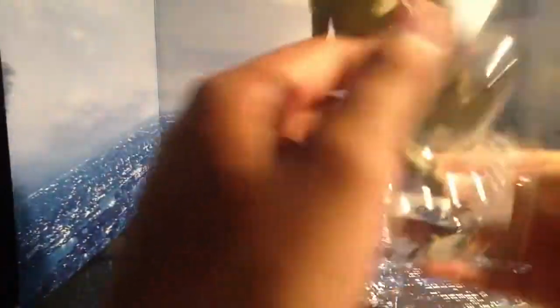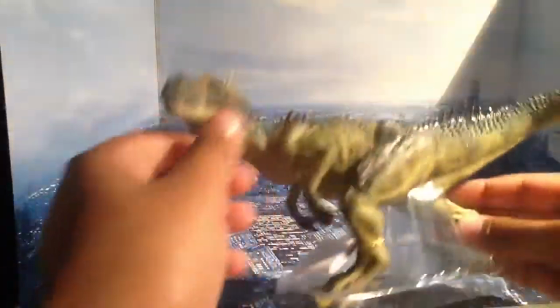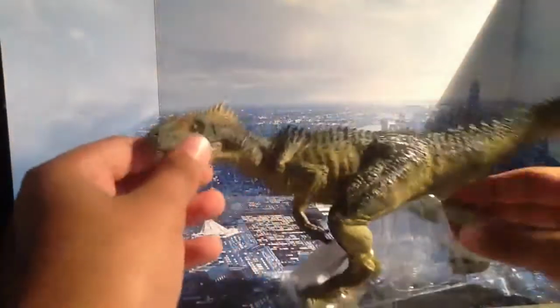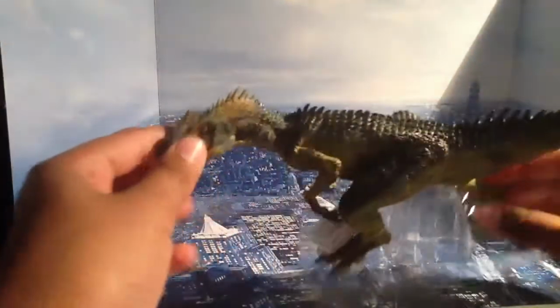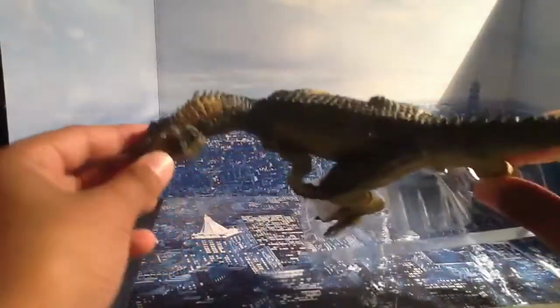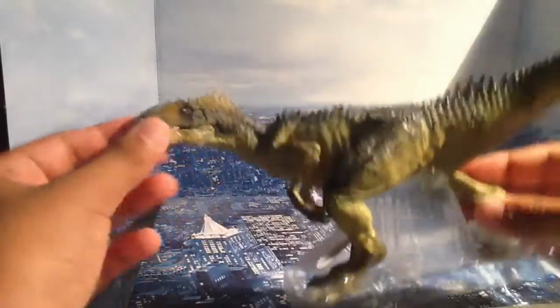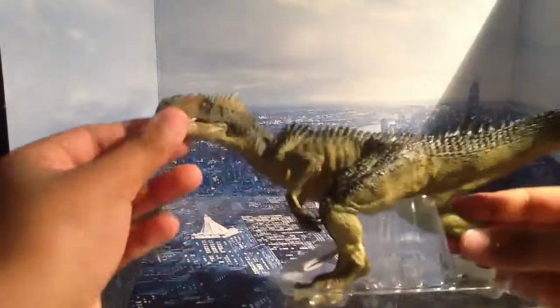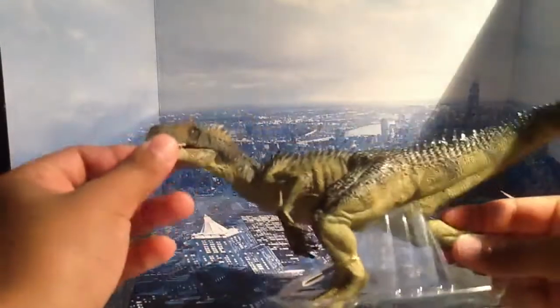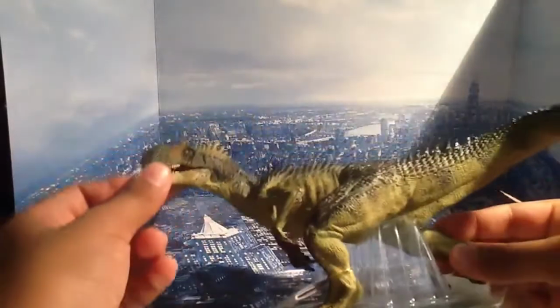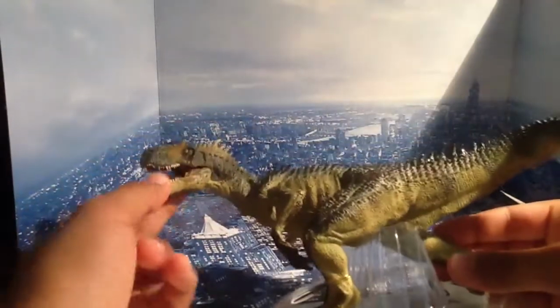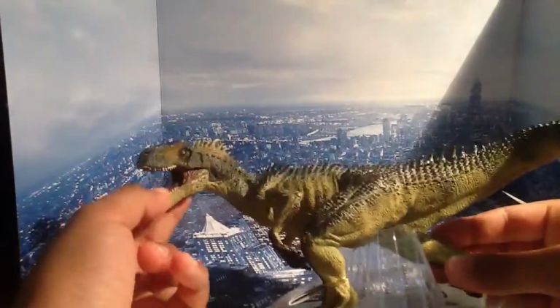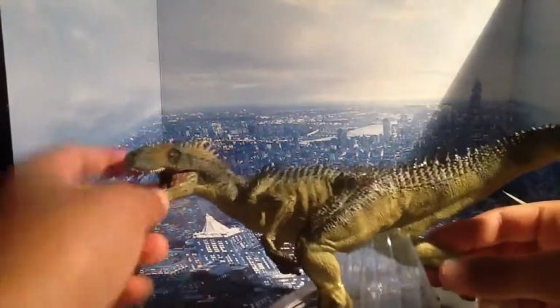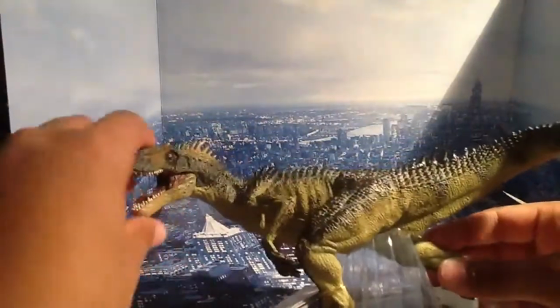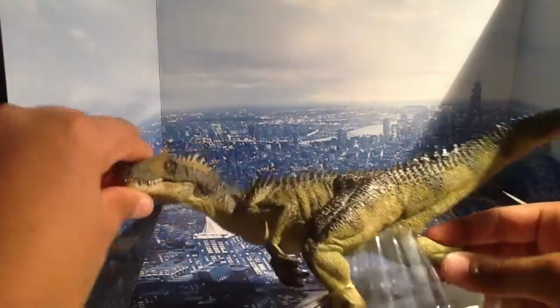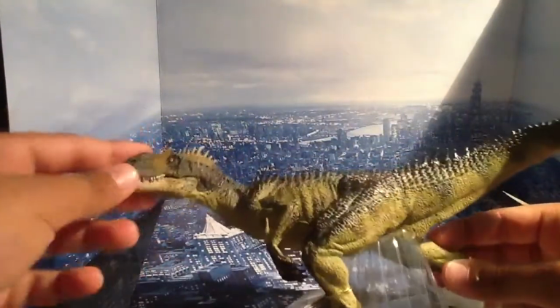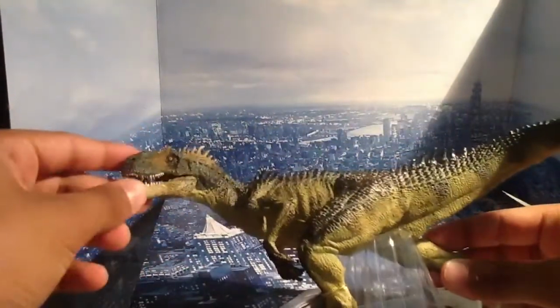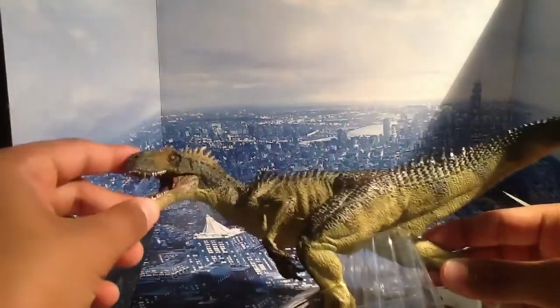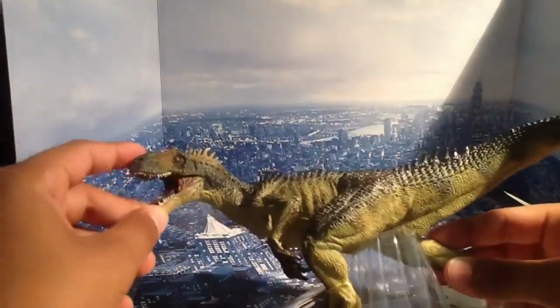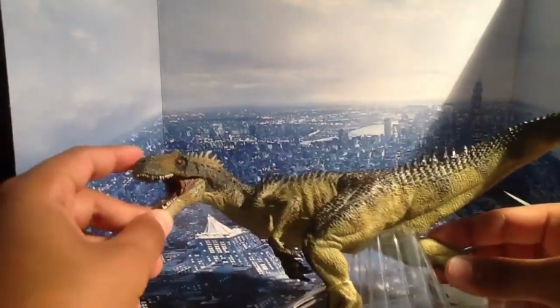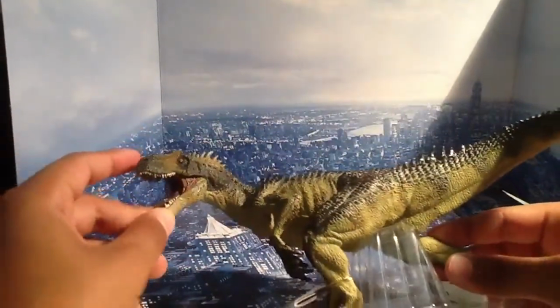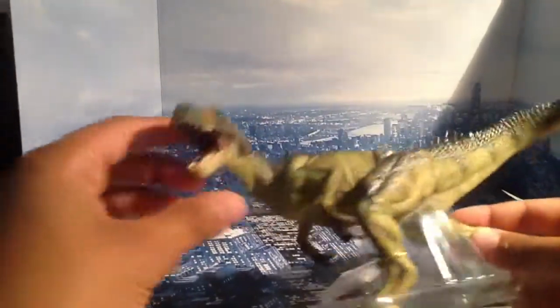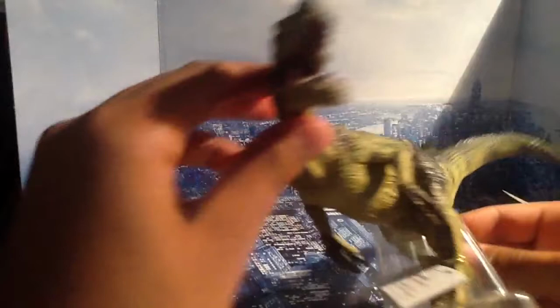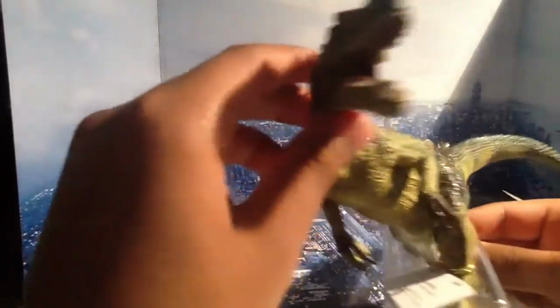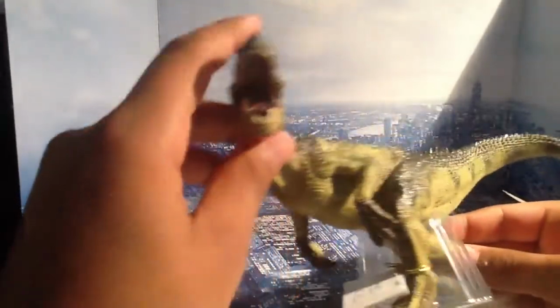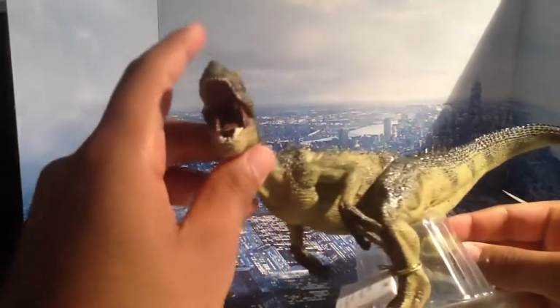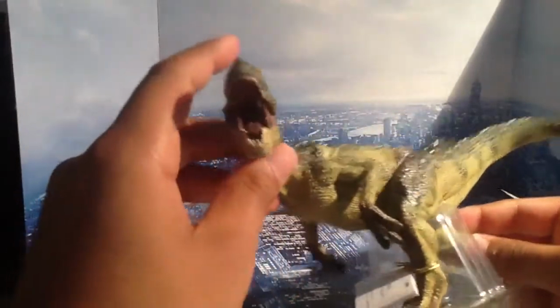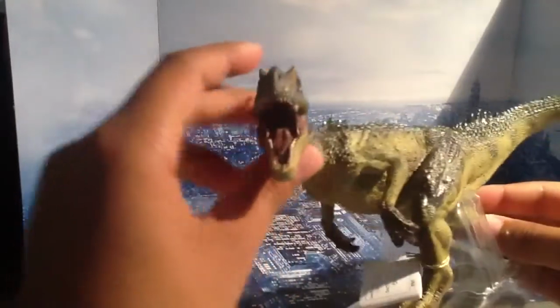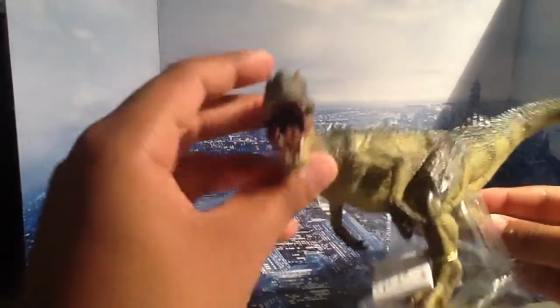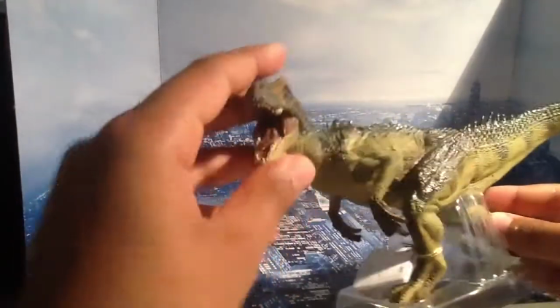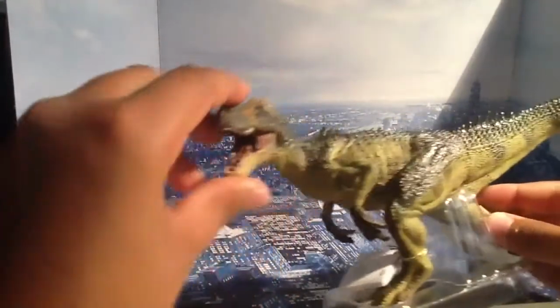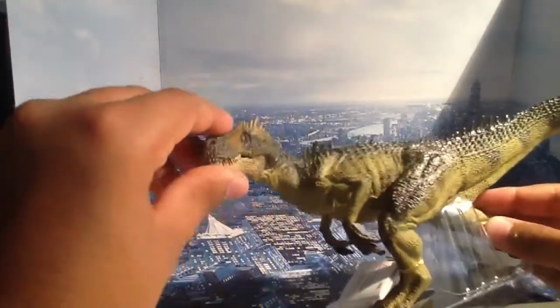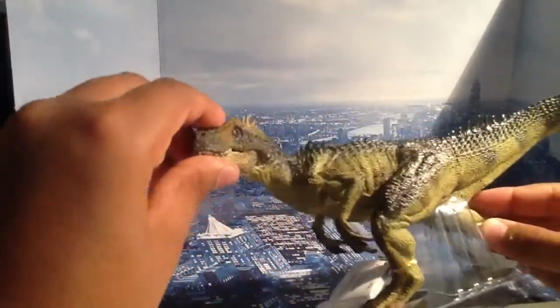So people may say, why are you playing with dinosaur toys? I collect them. I'm a collector. I'm an omnivore collector — I collect all.